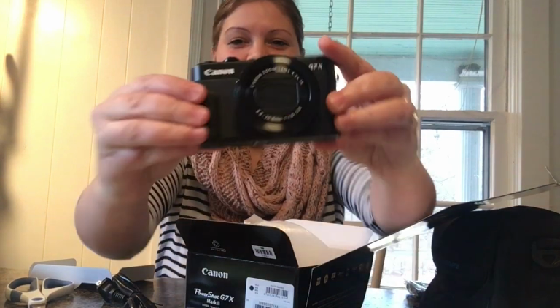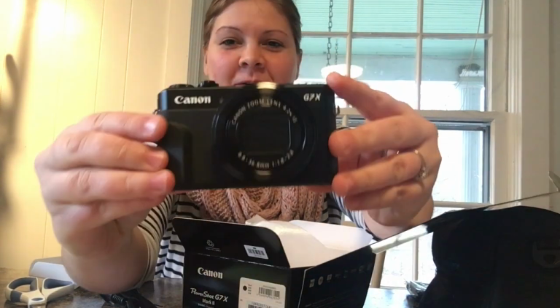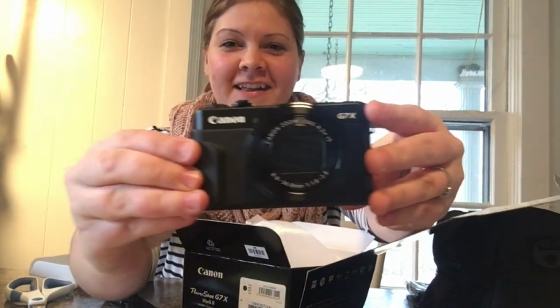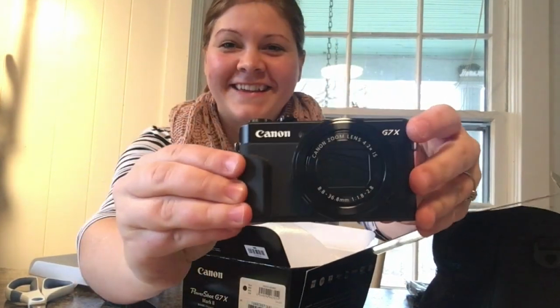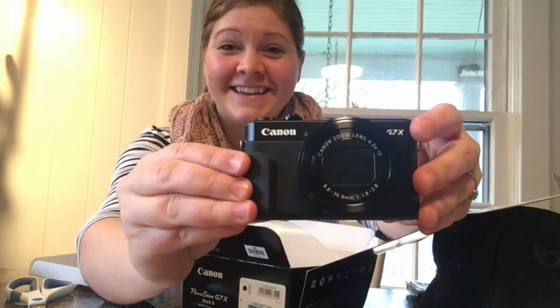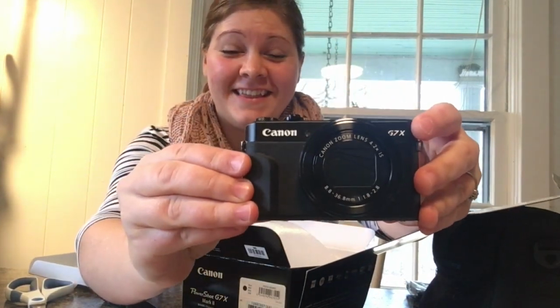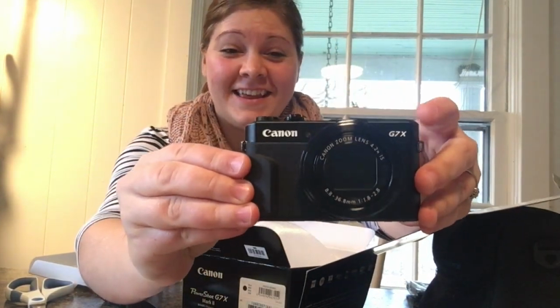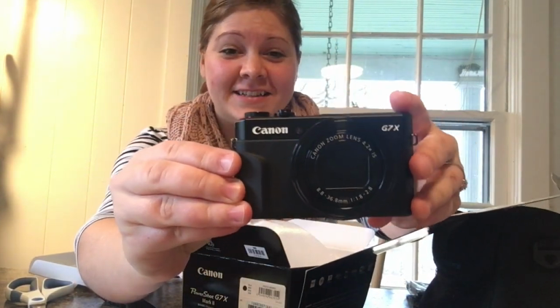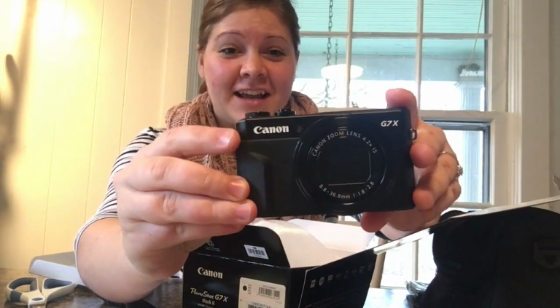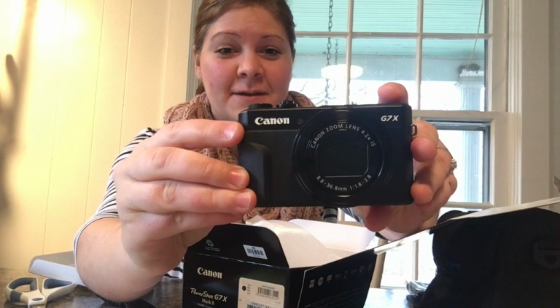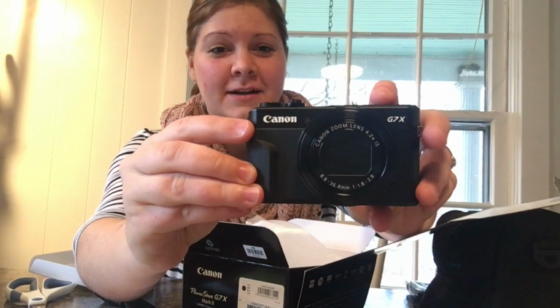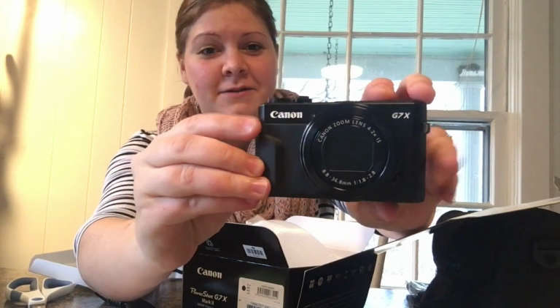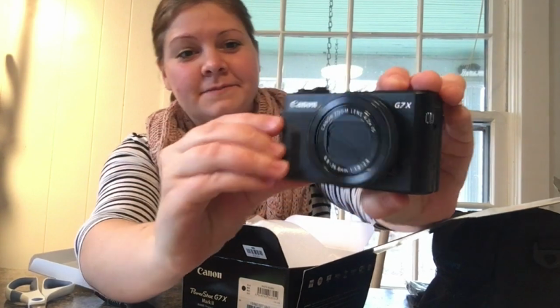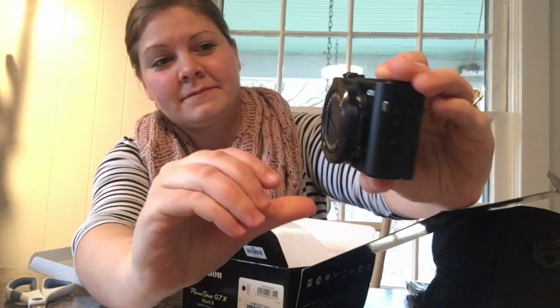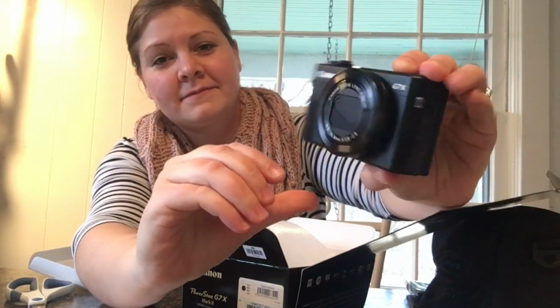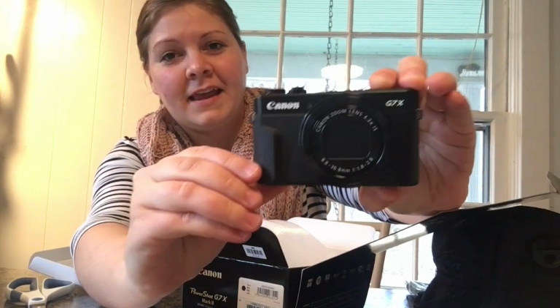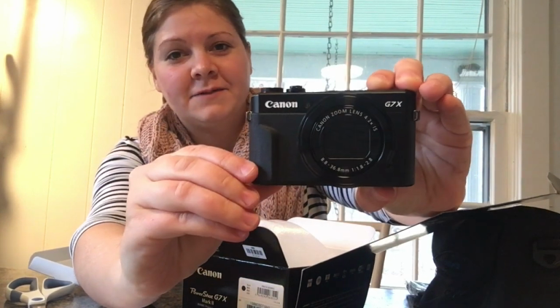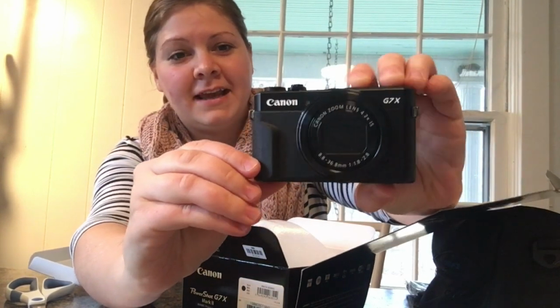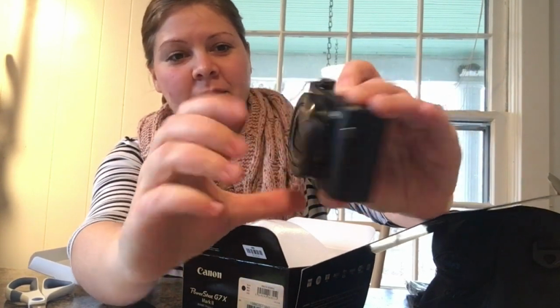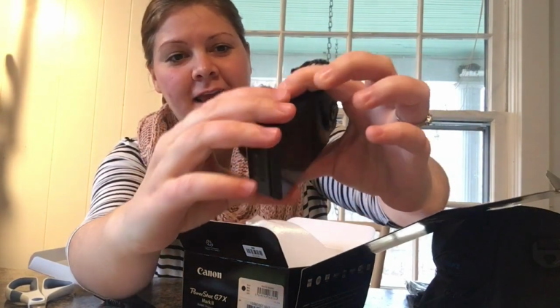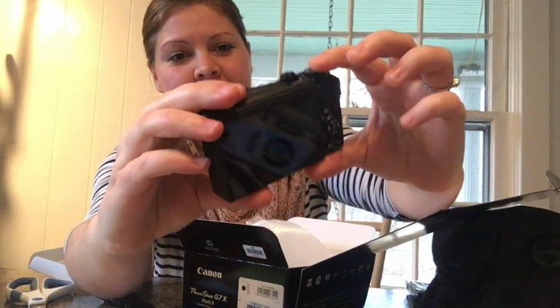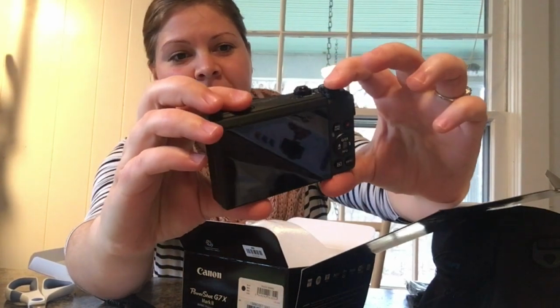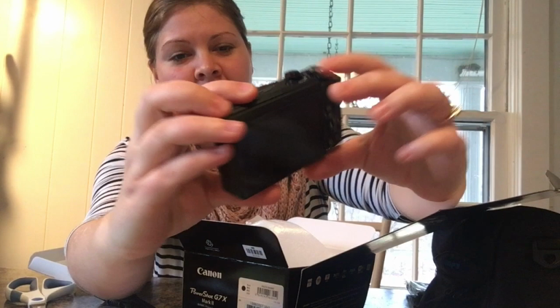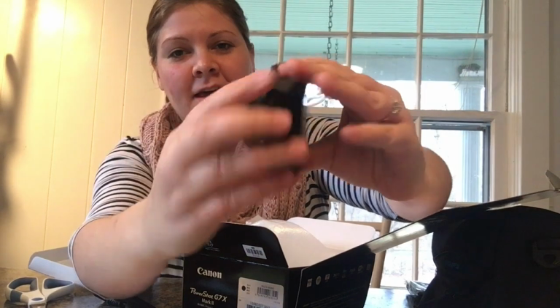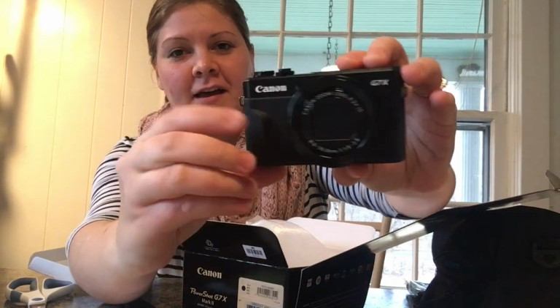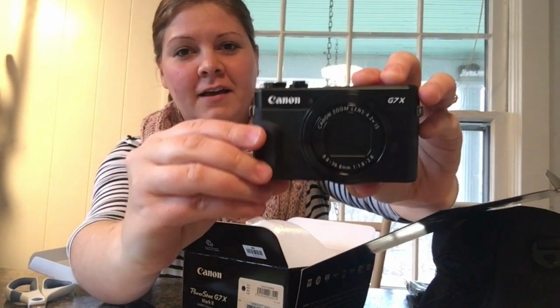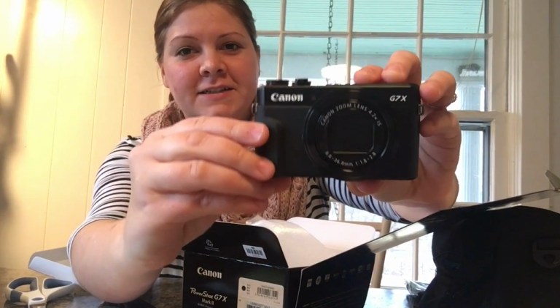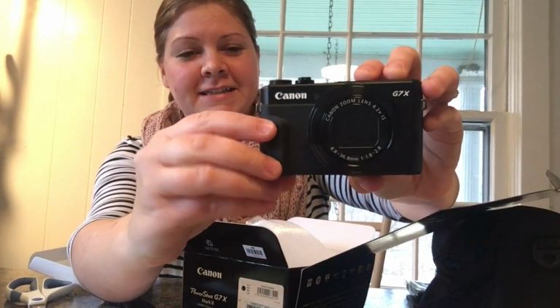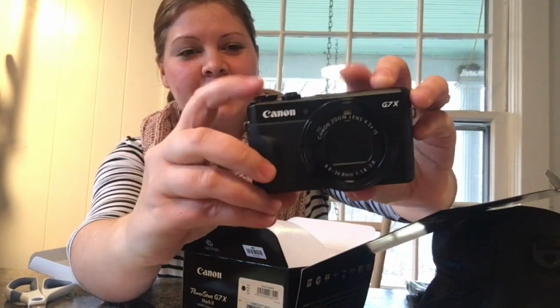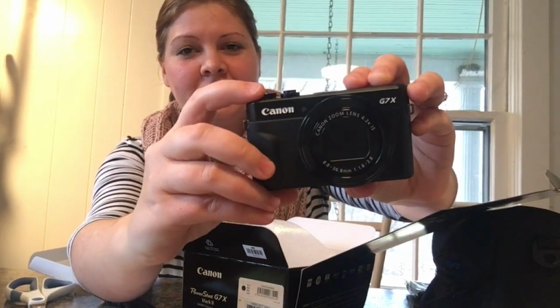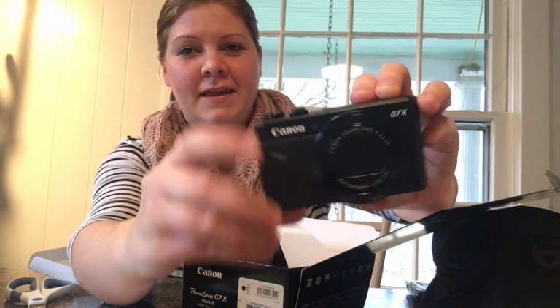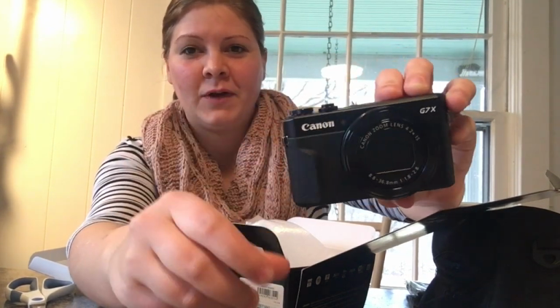Here it is — the Canon G7X Mark II. It looks really nice, really pretty, a good sturdy size but not too heavy and bulky.